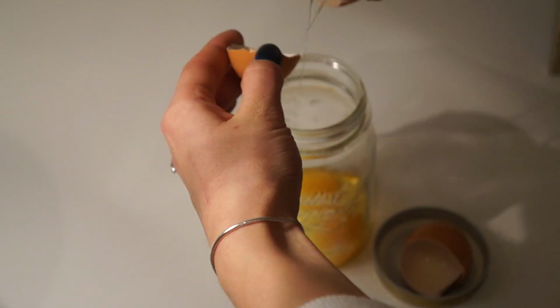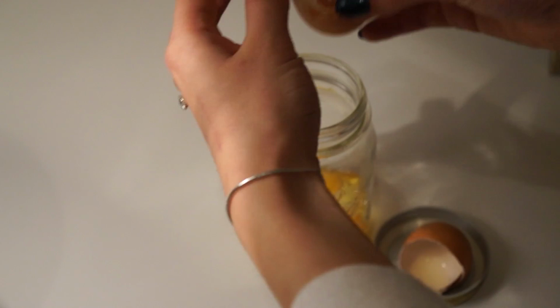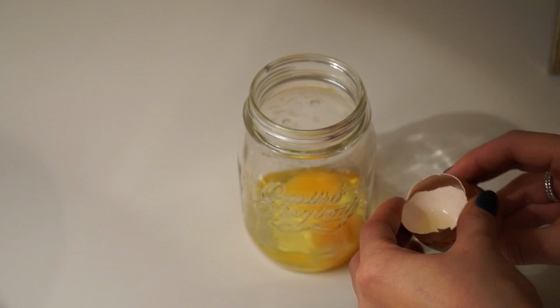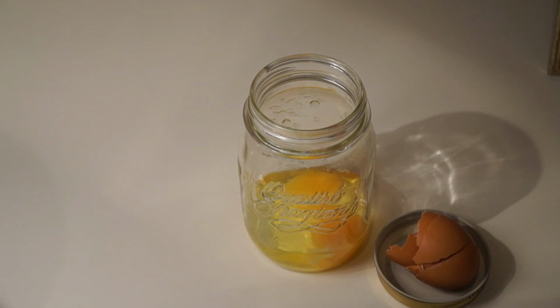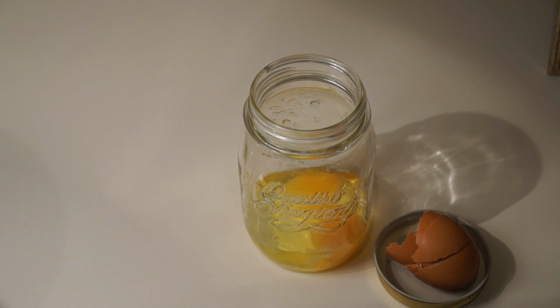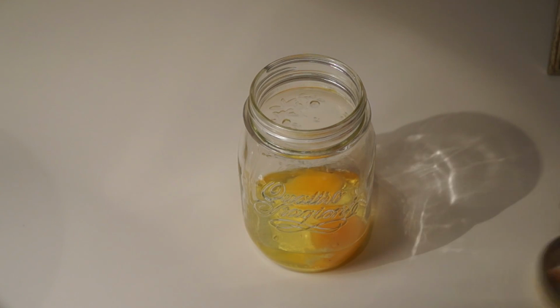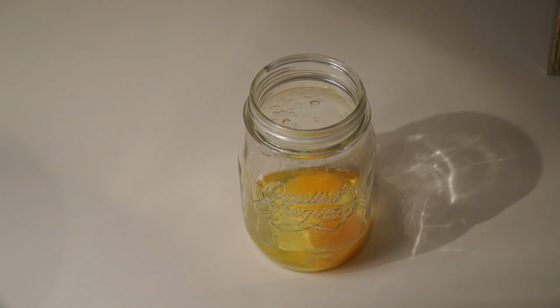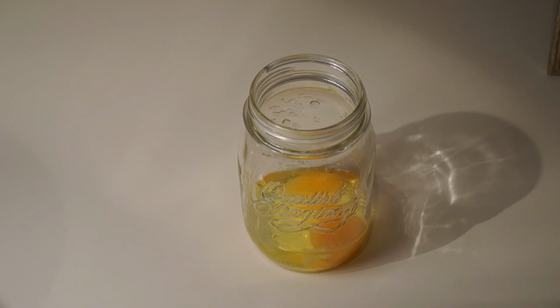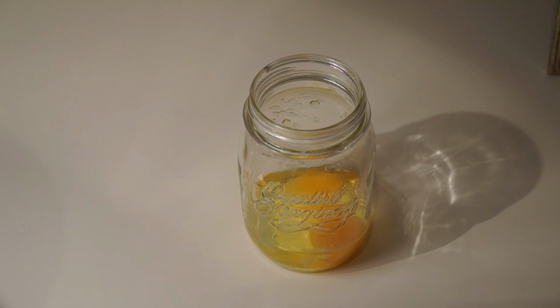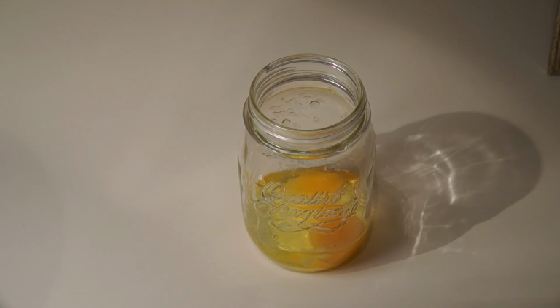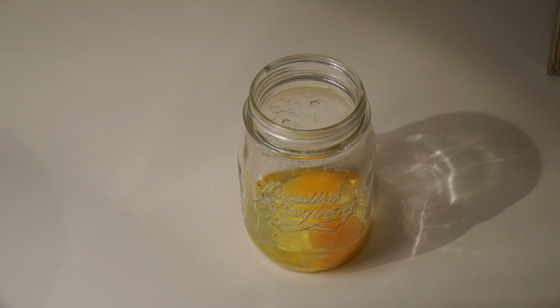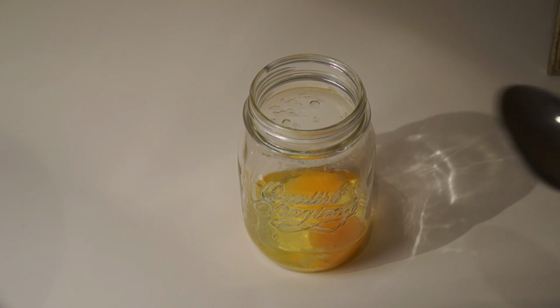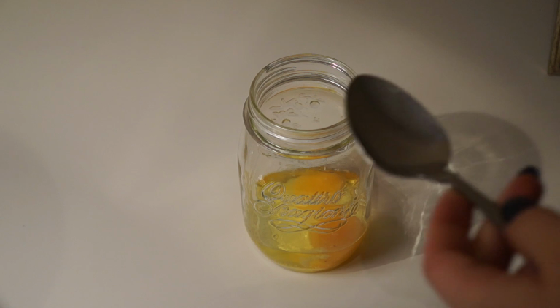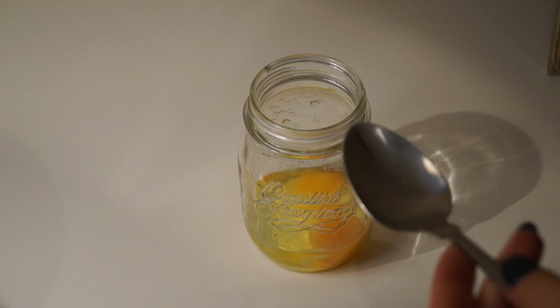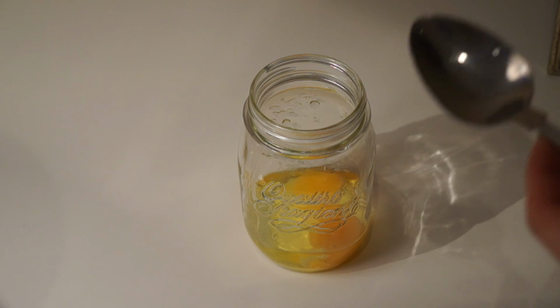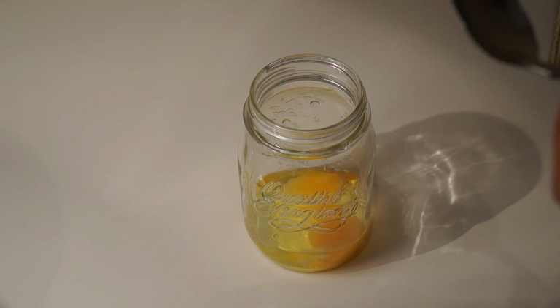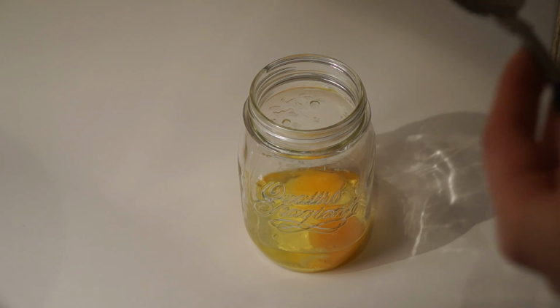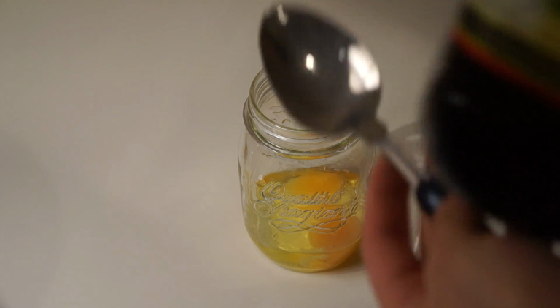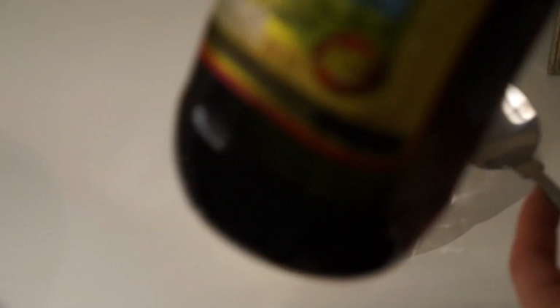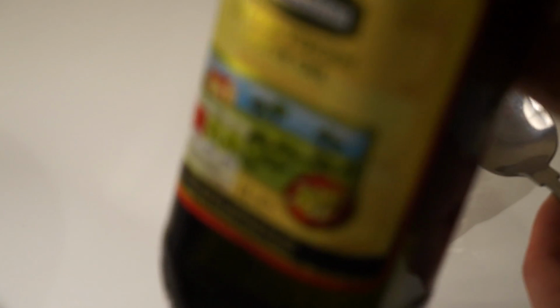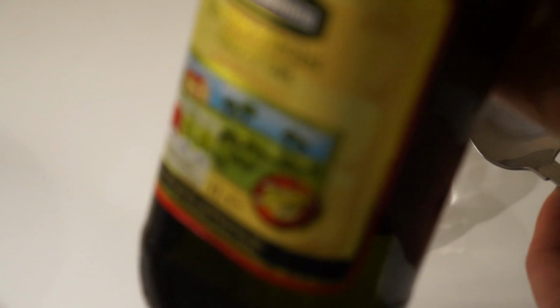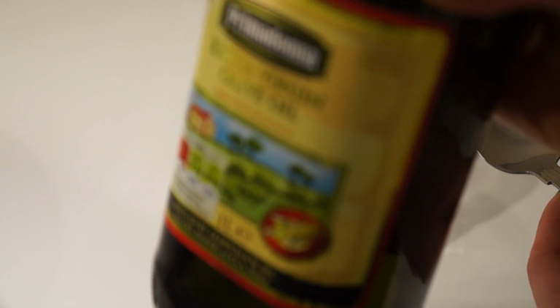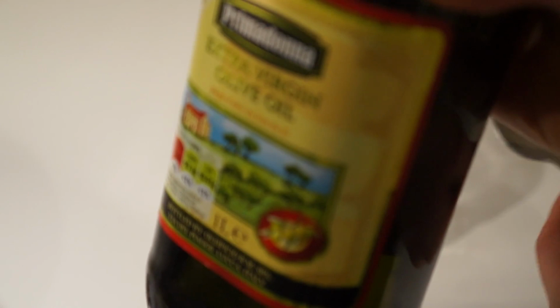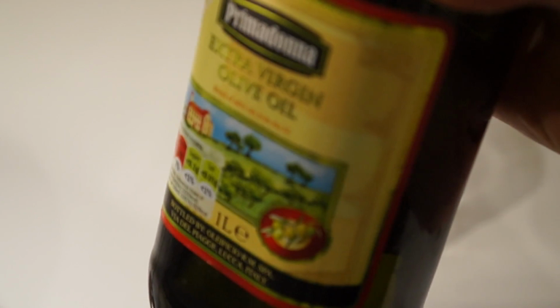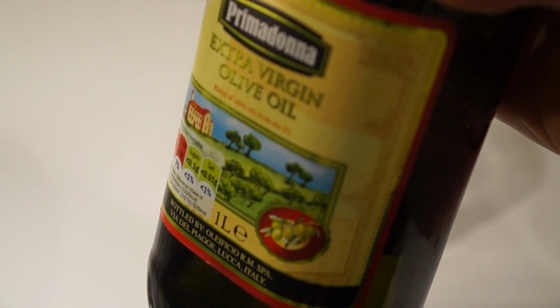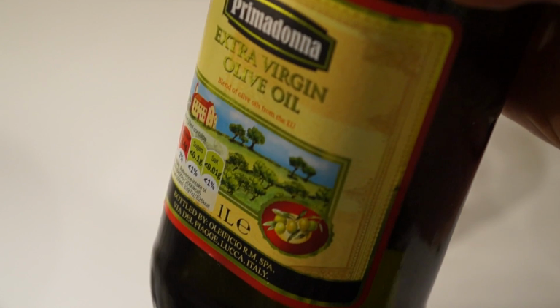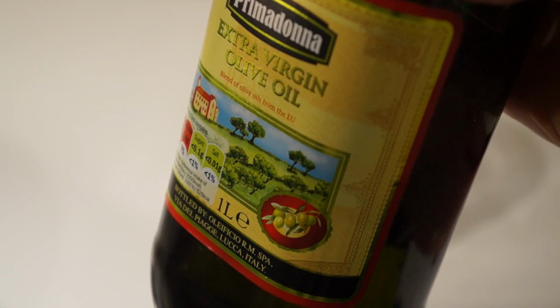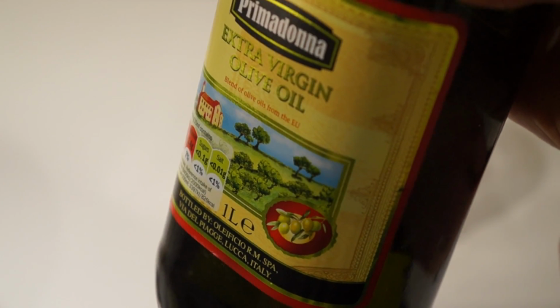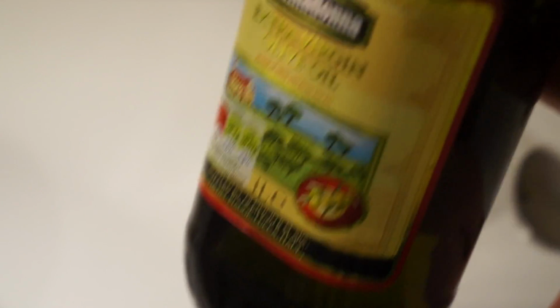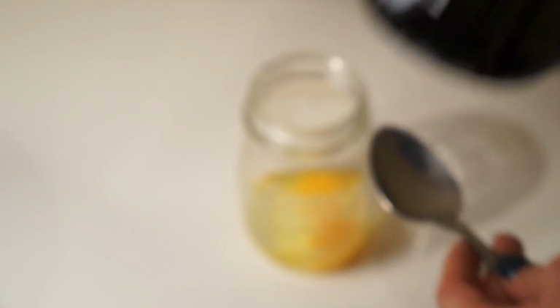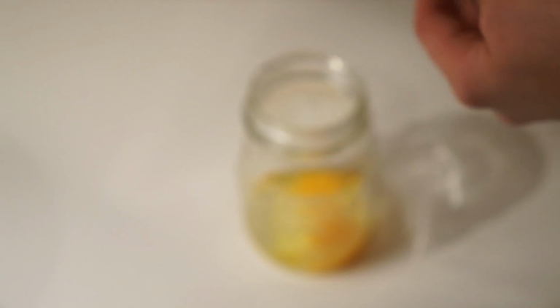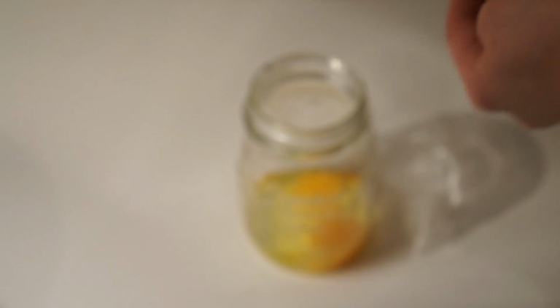I'm starting off with two eggs in a jar with a lid, which makes things a lot easier for later on. Then I grabbed some extra virgin olive oil that I had in the cupboard and put in three tablespoons.